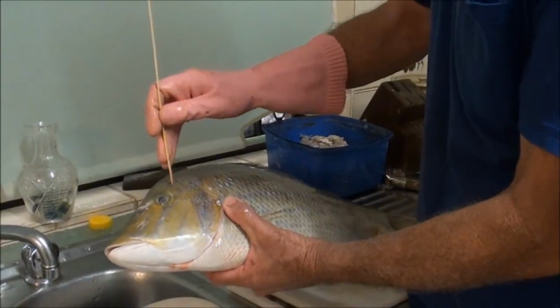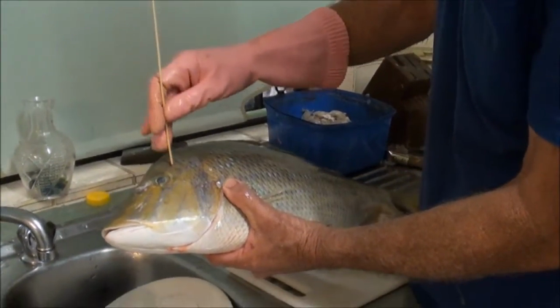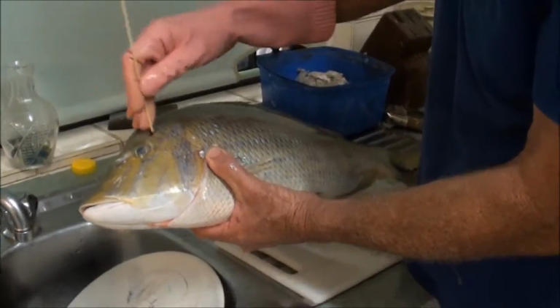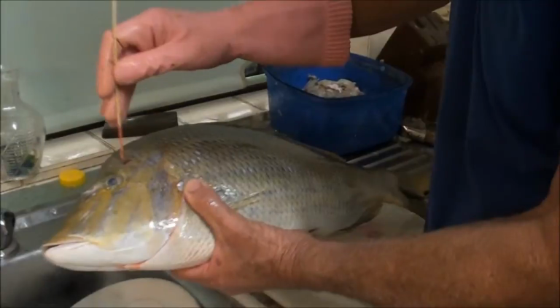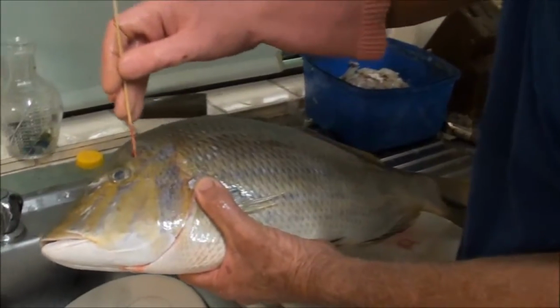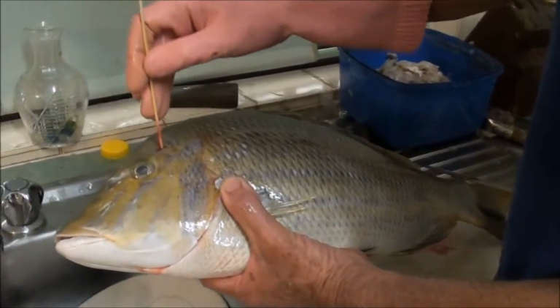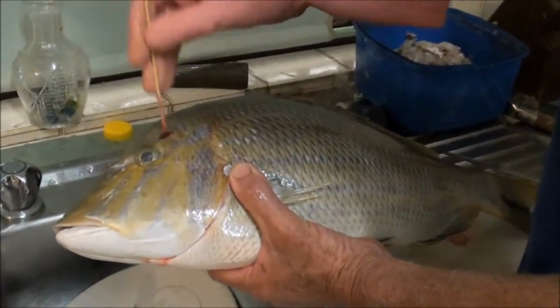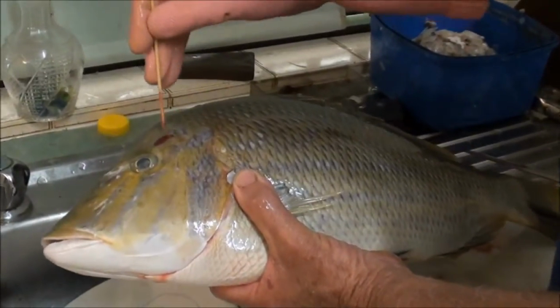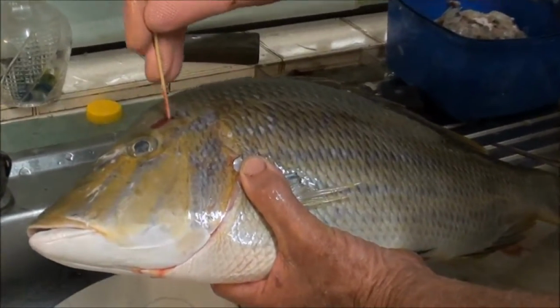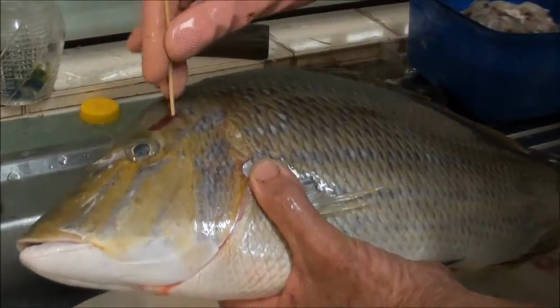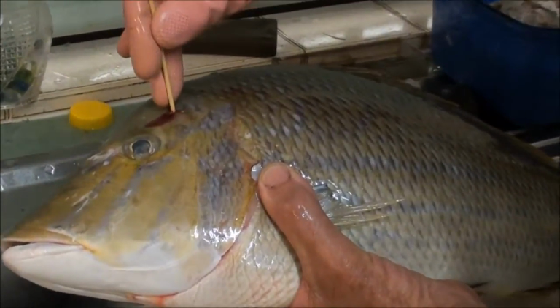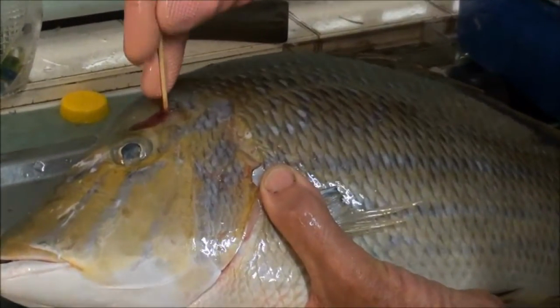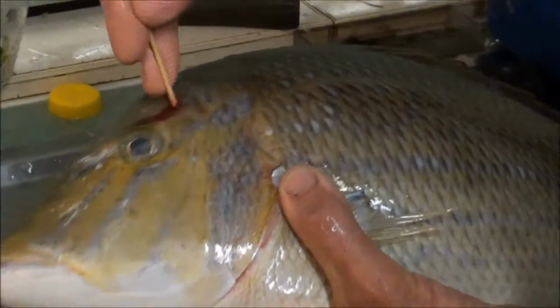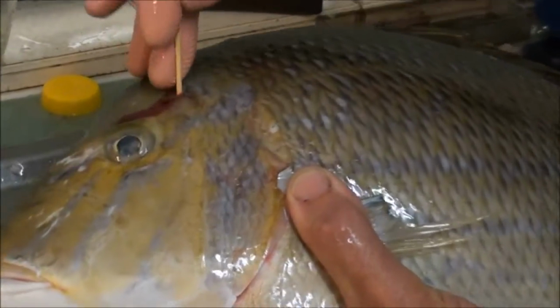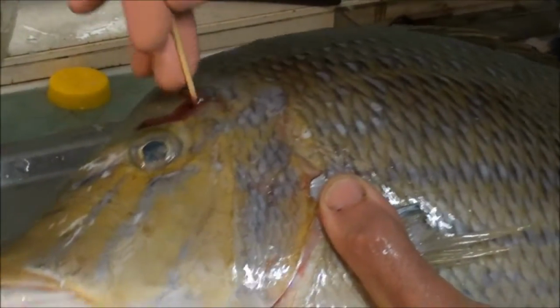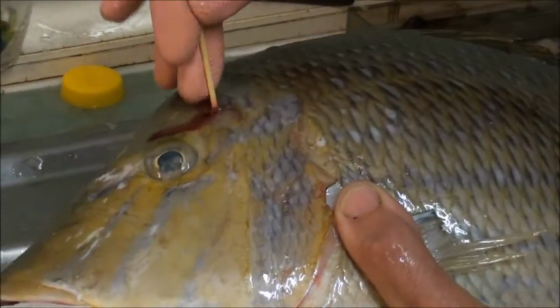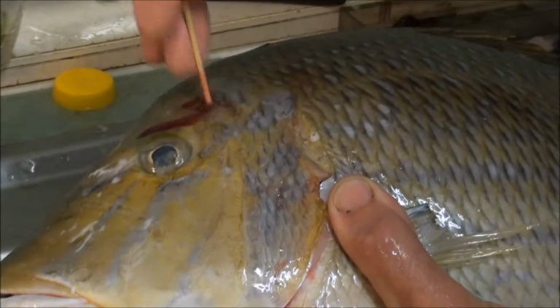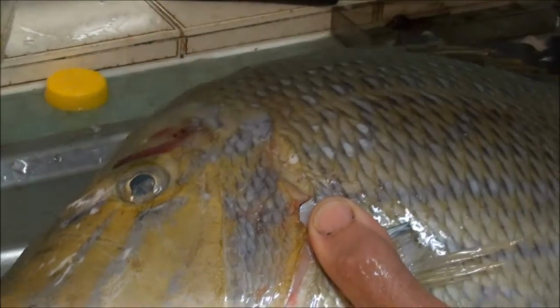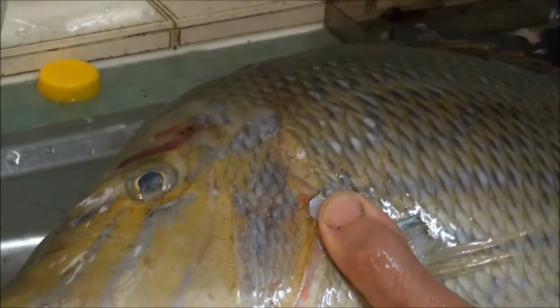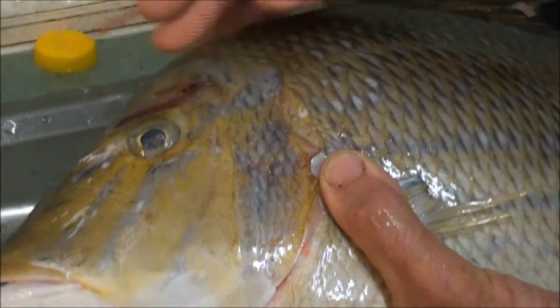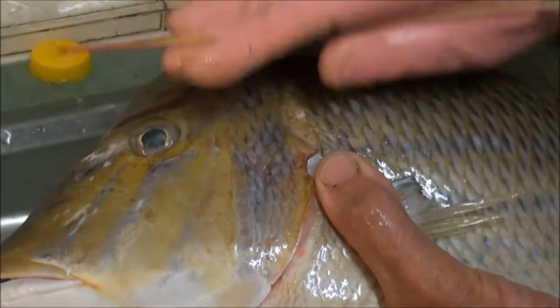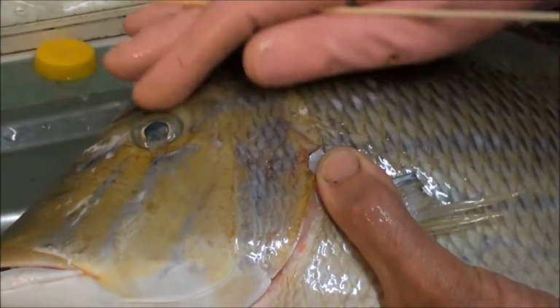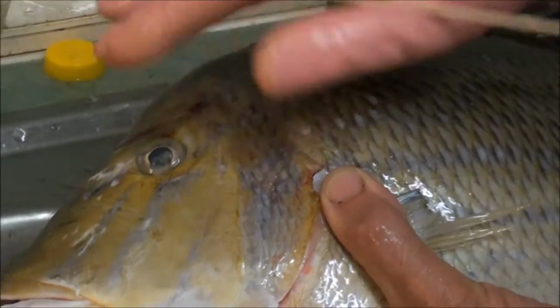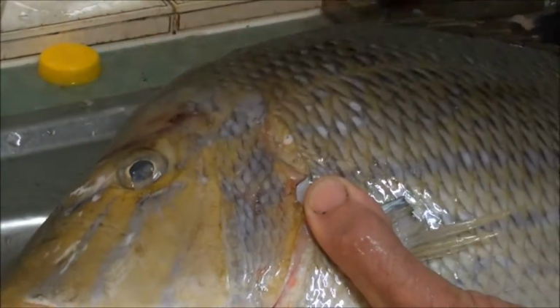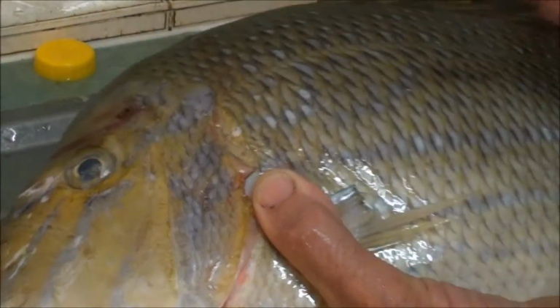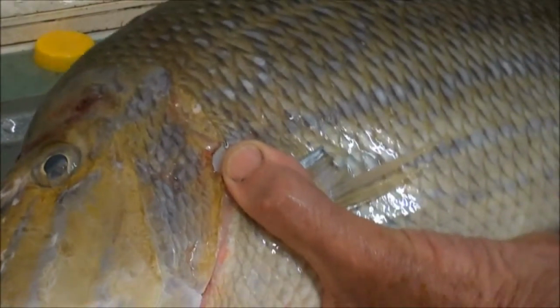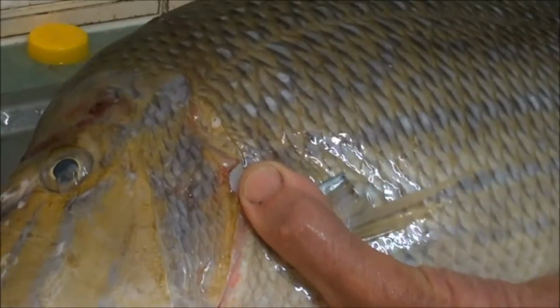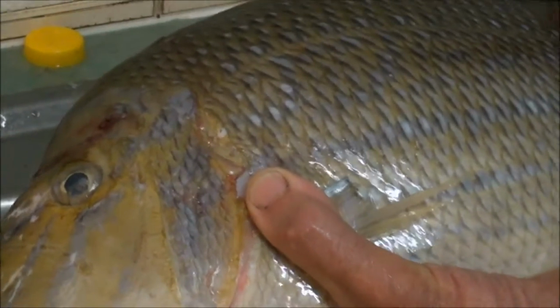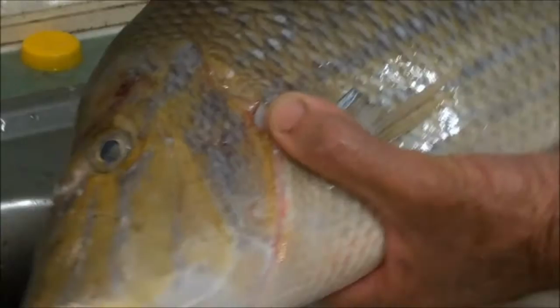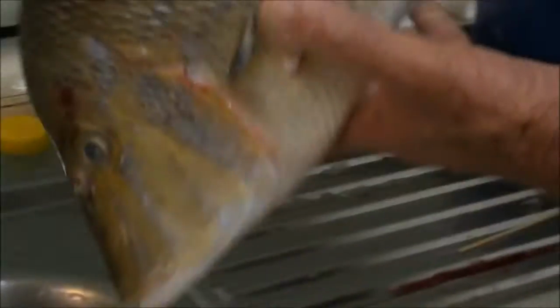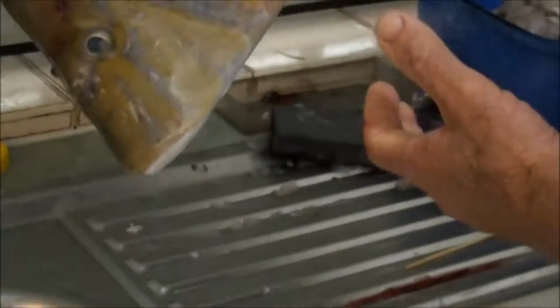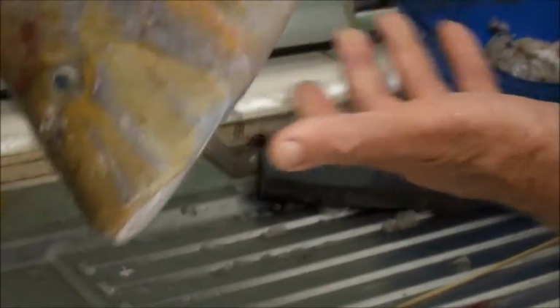You've got a spot there in between these bones. You put the spike in there and just wriggle it around, and you can feel the fish die because the eyes roll around. Then once you pick the fish up it's completely limp.